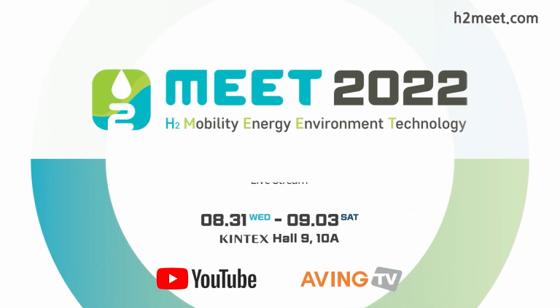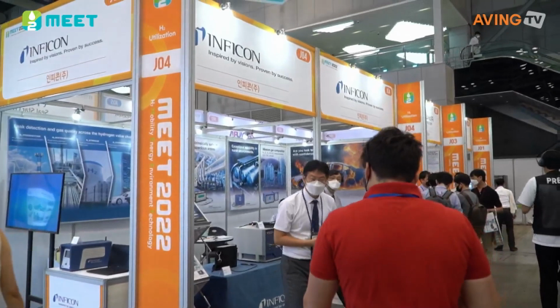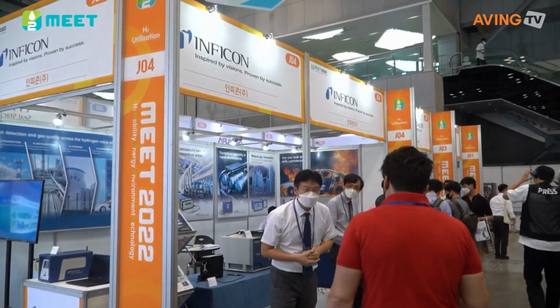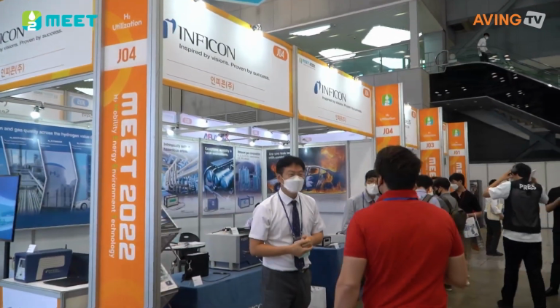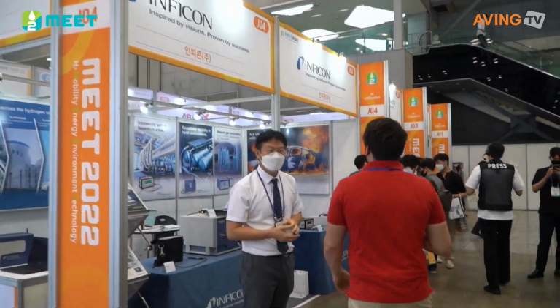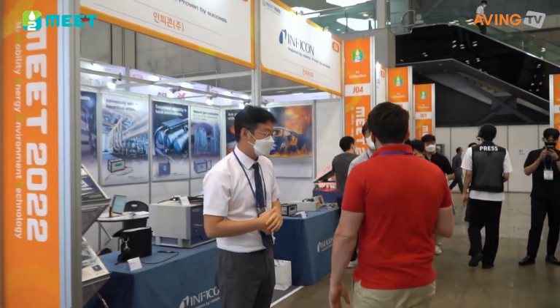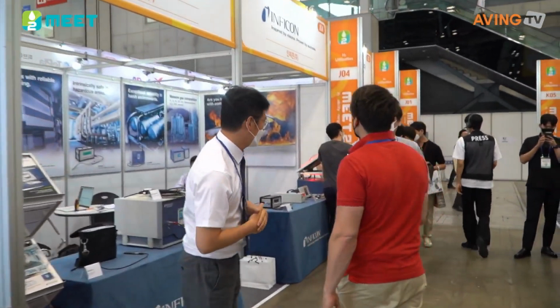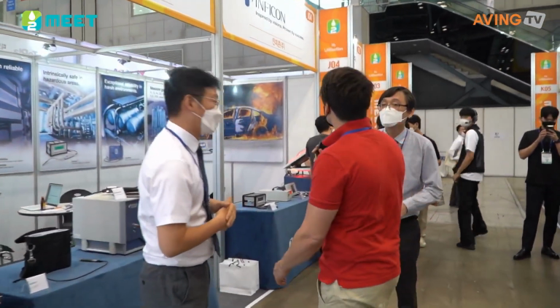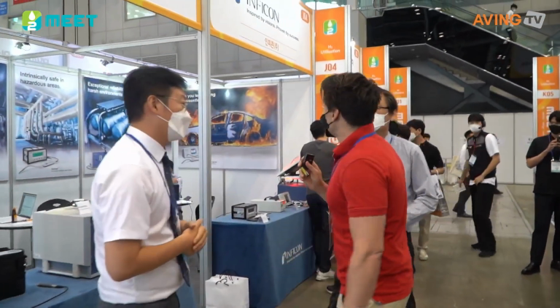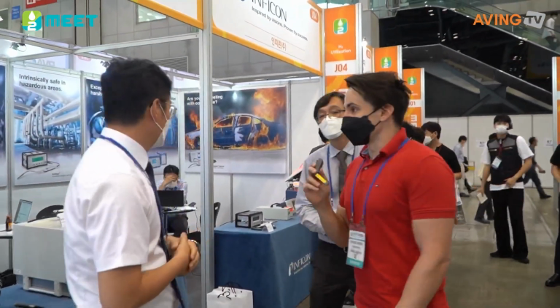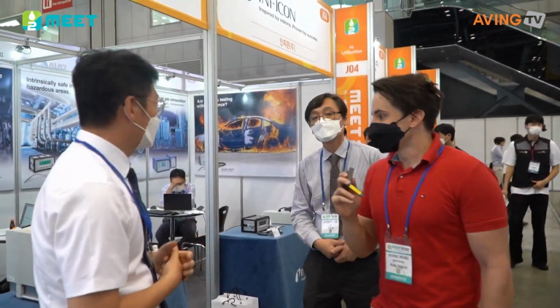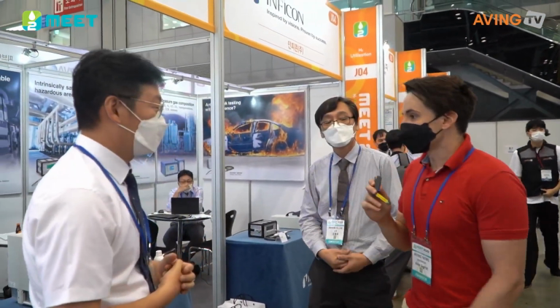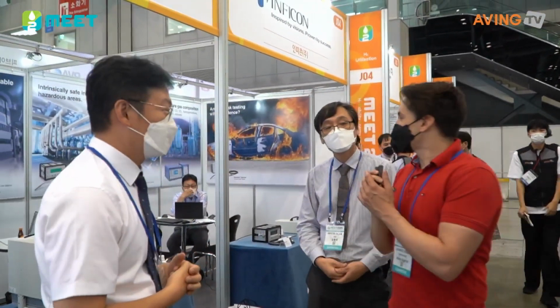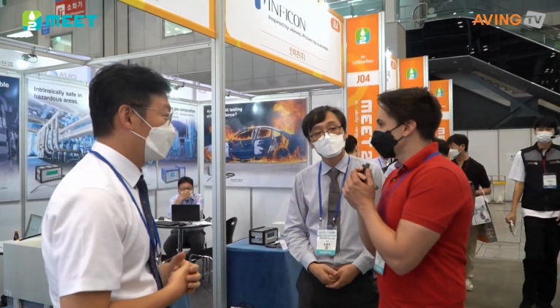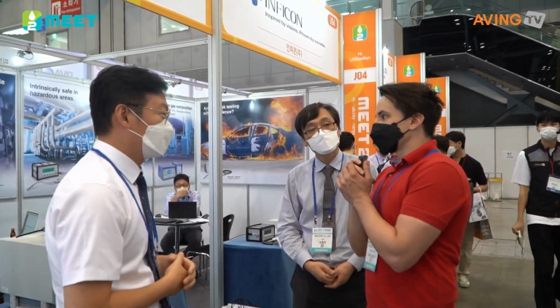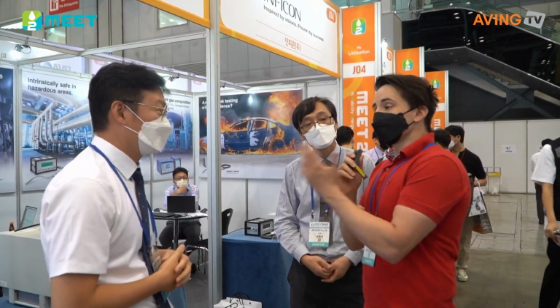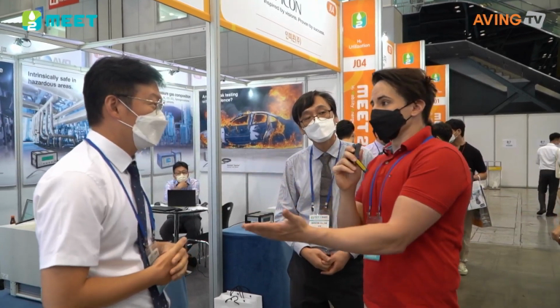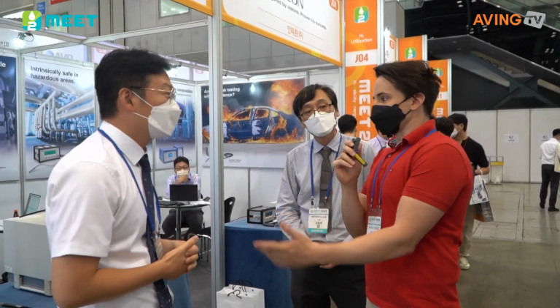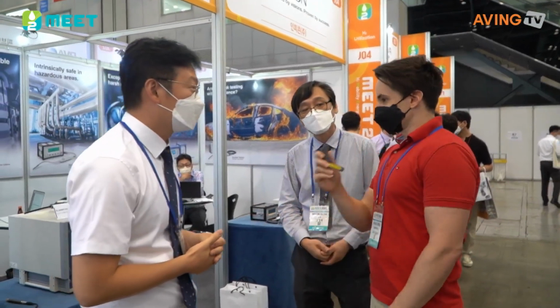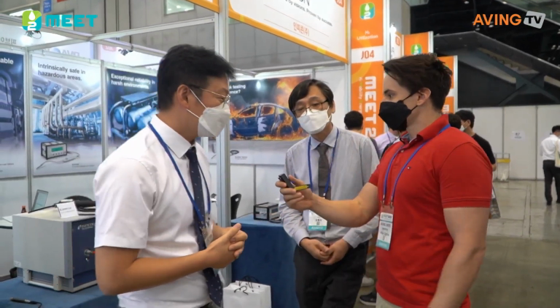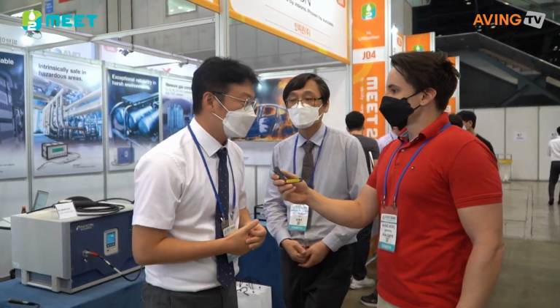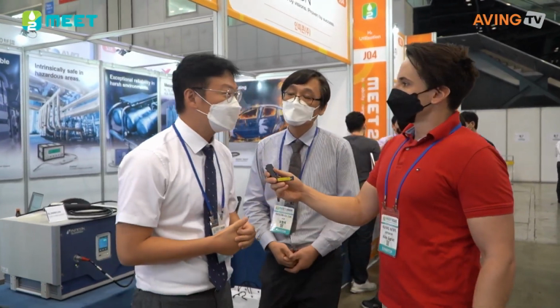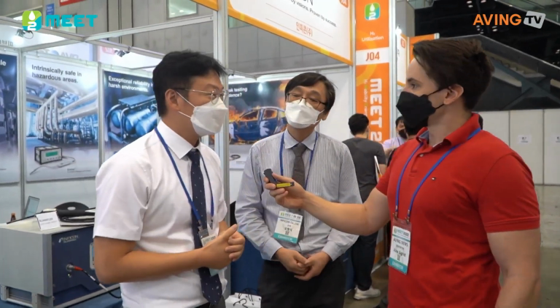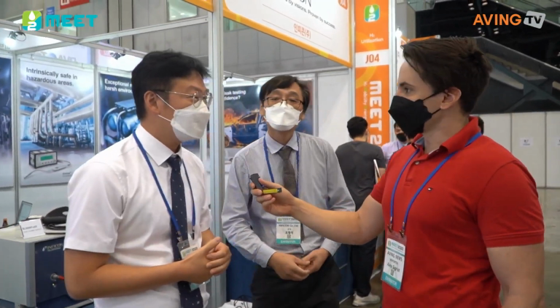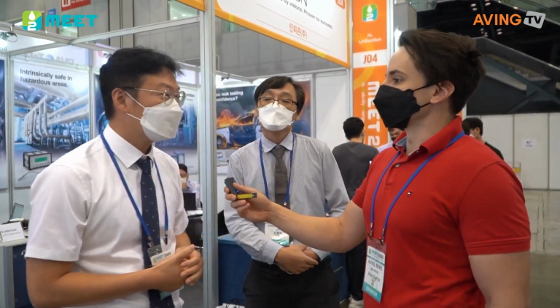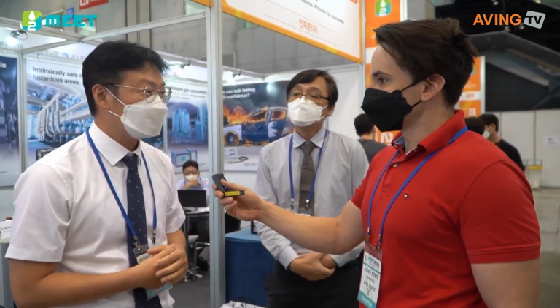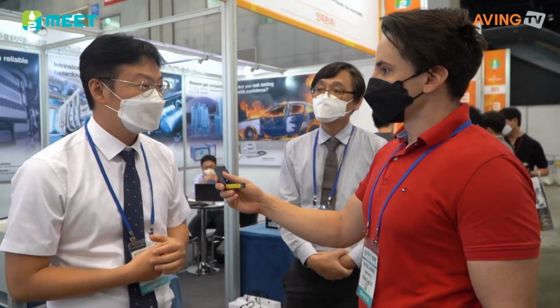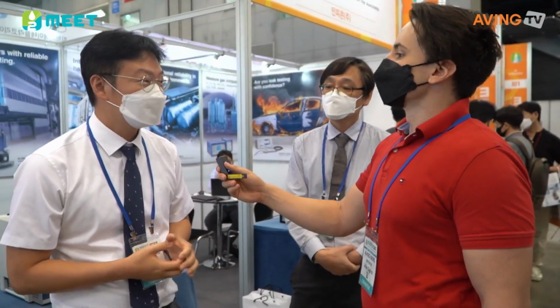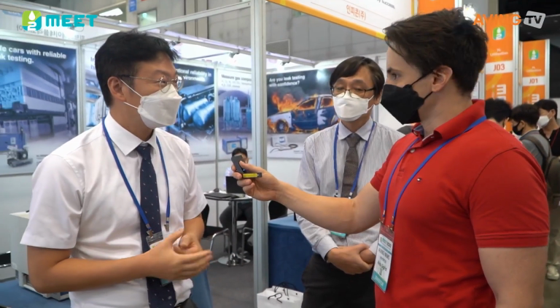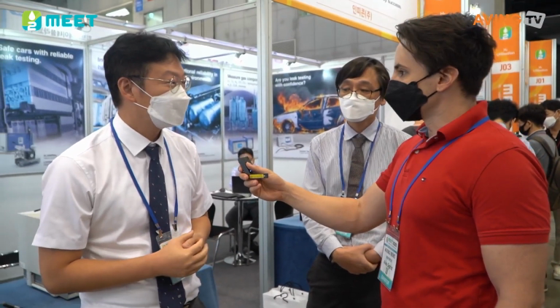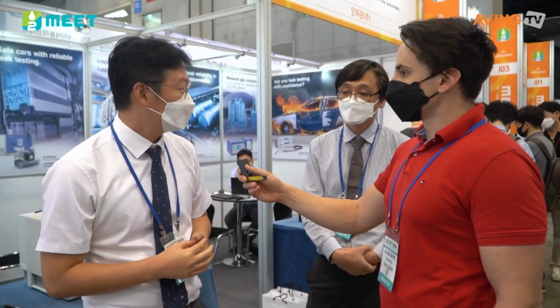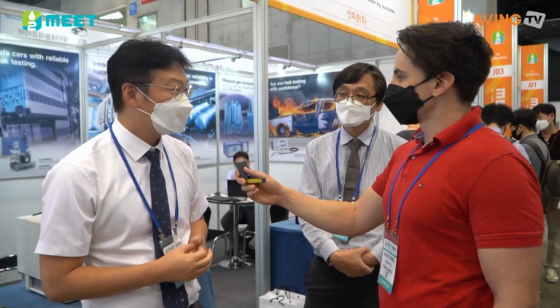Hello, my name is EnpiKon. Welcome. So this is EnpiKon. We're going to introduce EnpiKon. We own the company from Swiss, and we're in Korea.